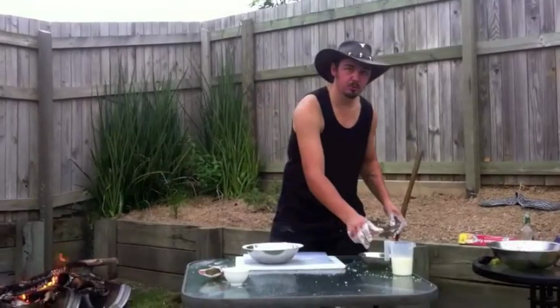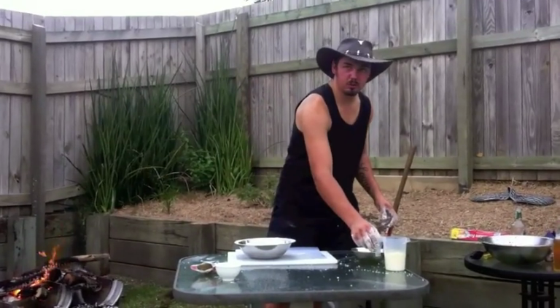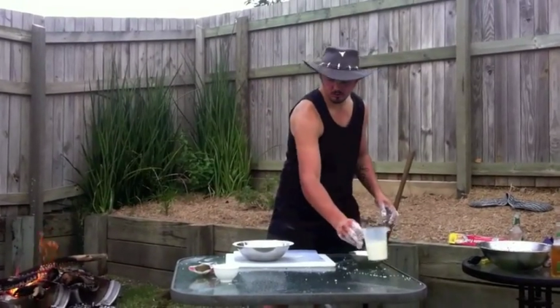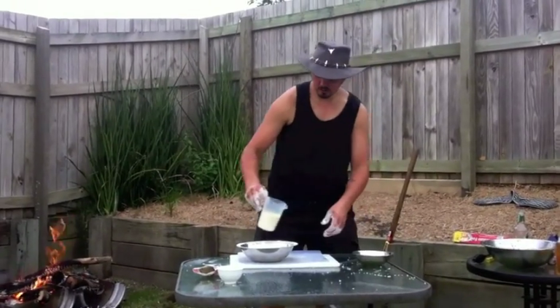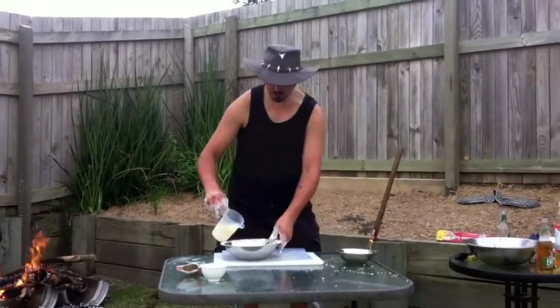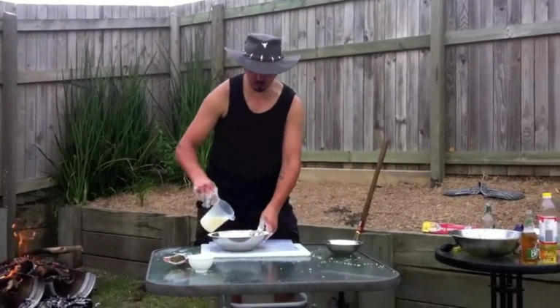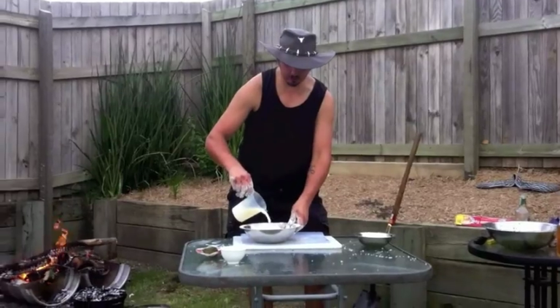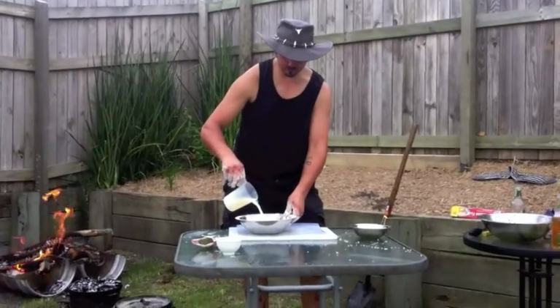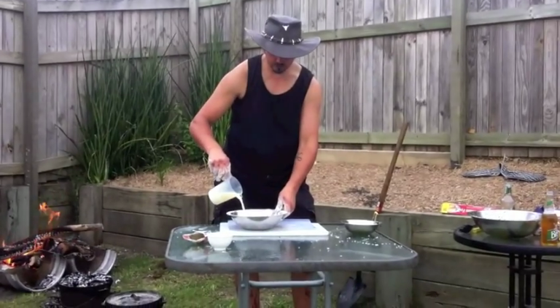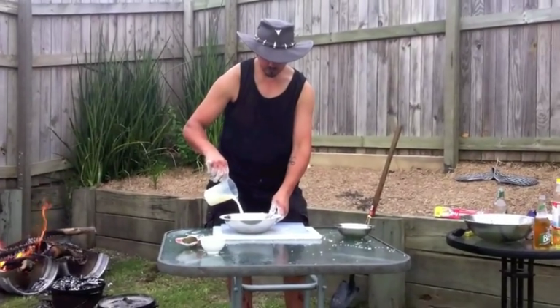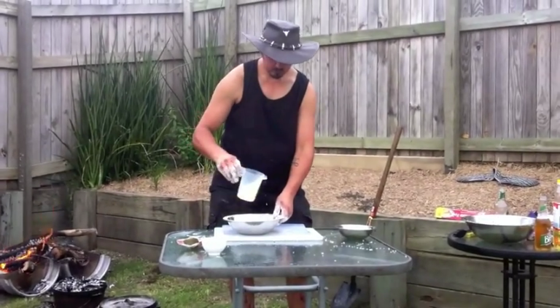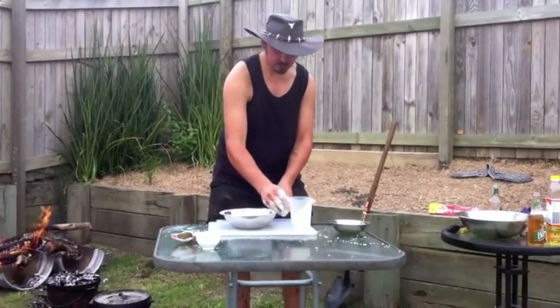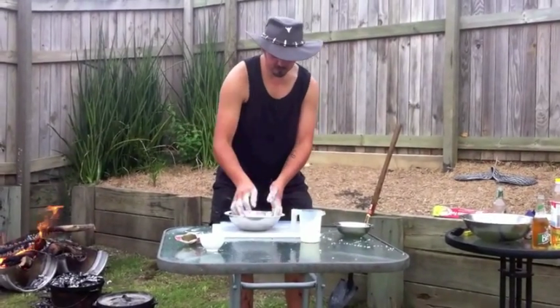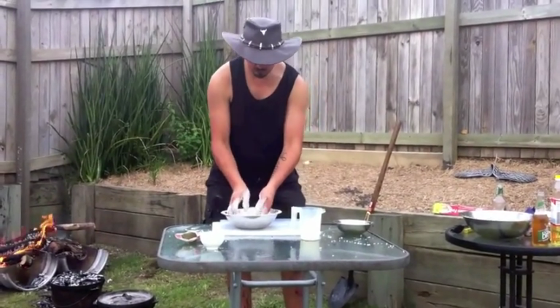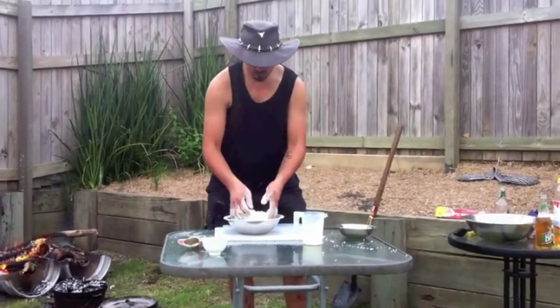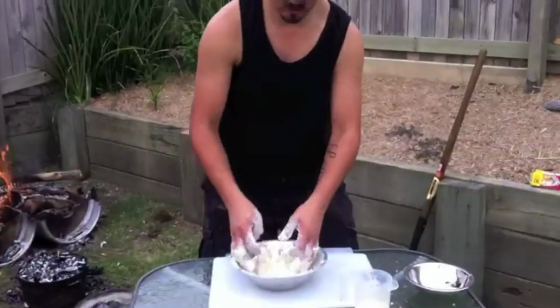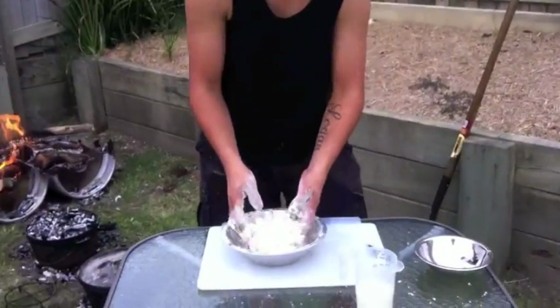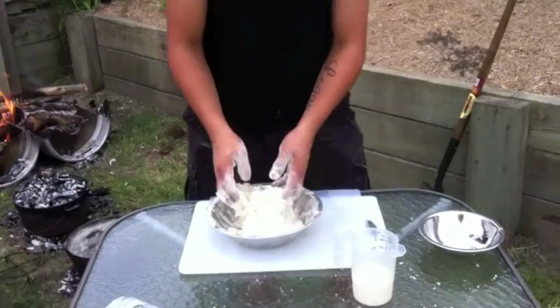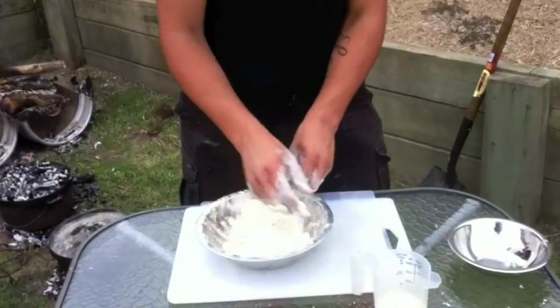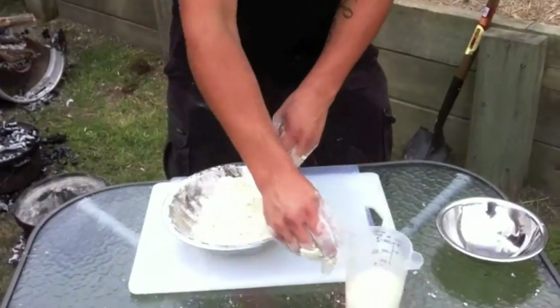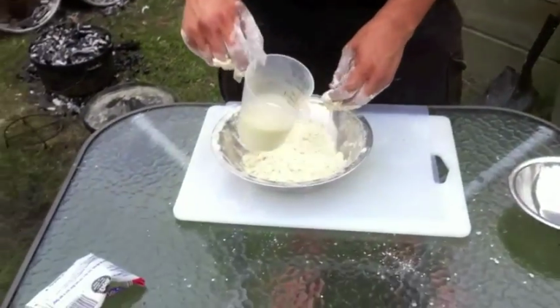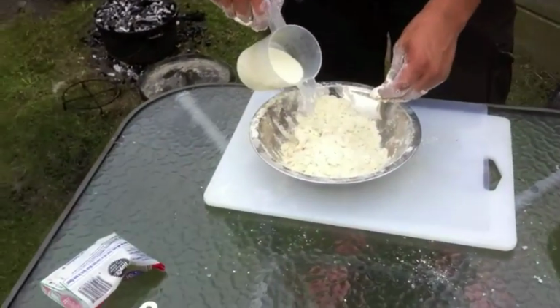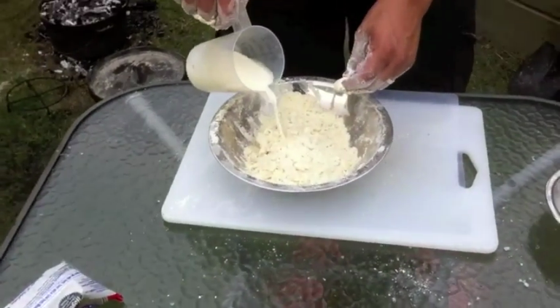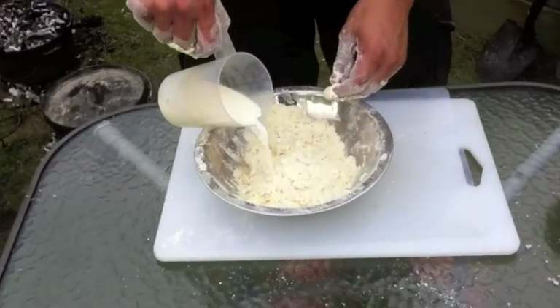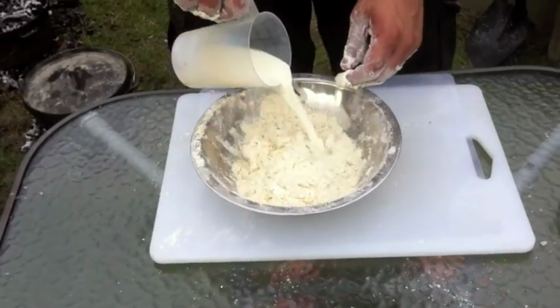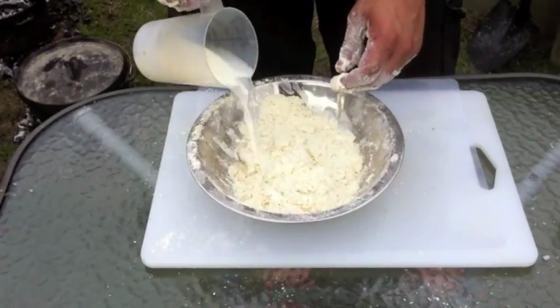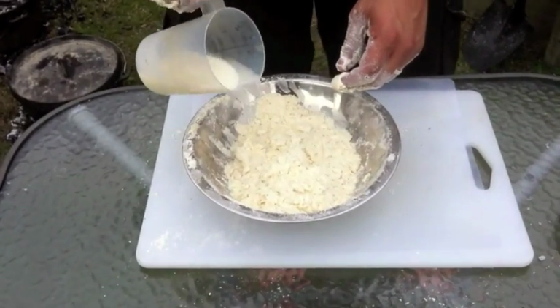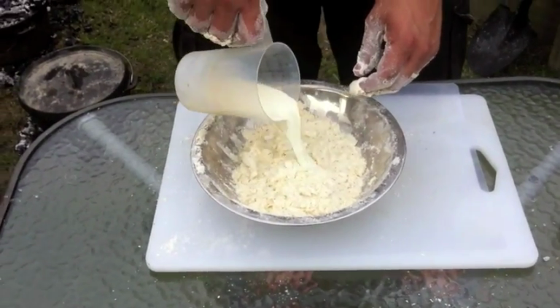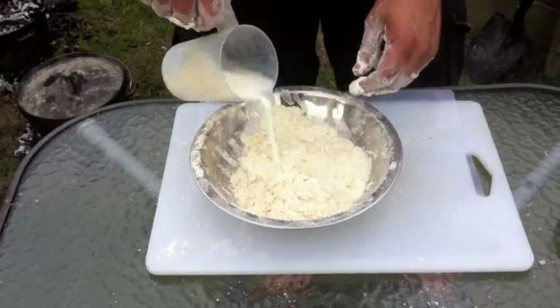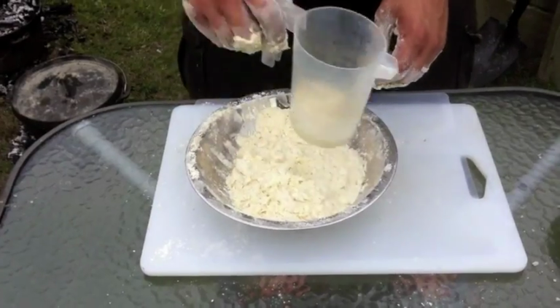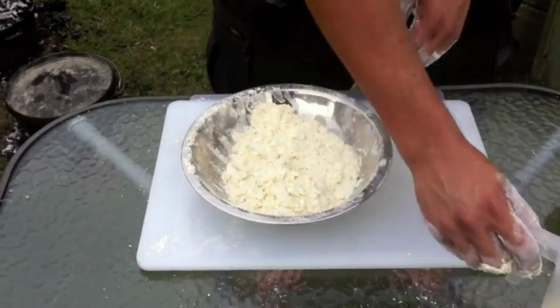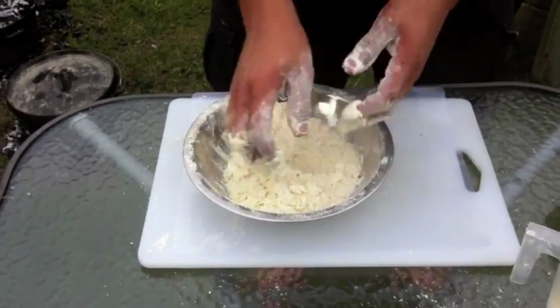Time to put milk in. Just going to put a little bit in there and start mixing that through. Might add a bit more here. We want to start to form a dough that we can knead on the table in a moment.